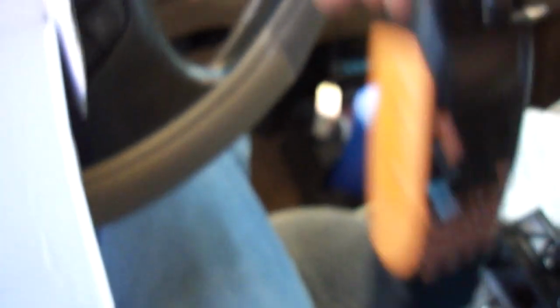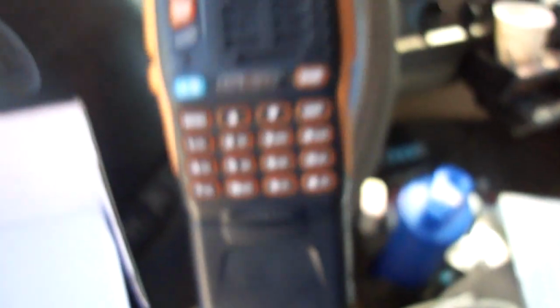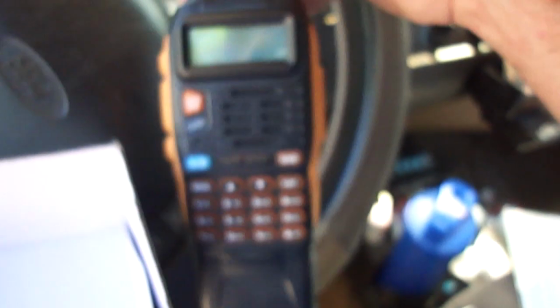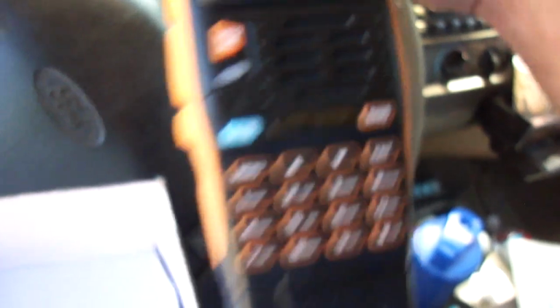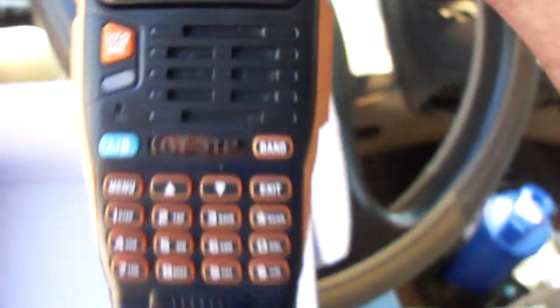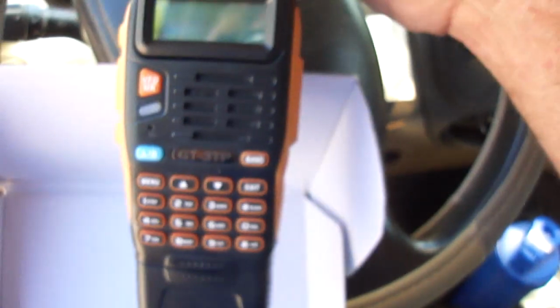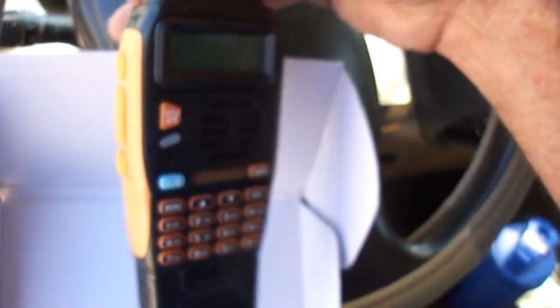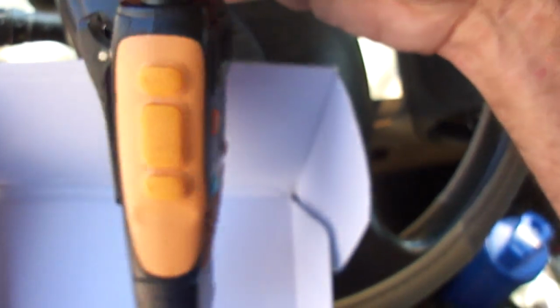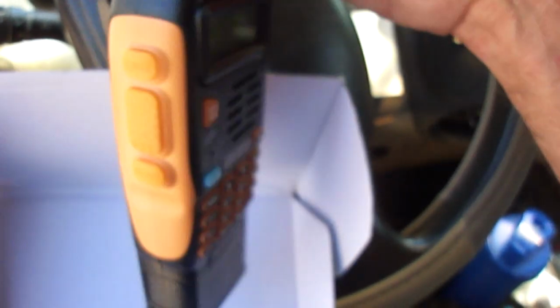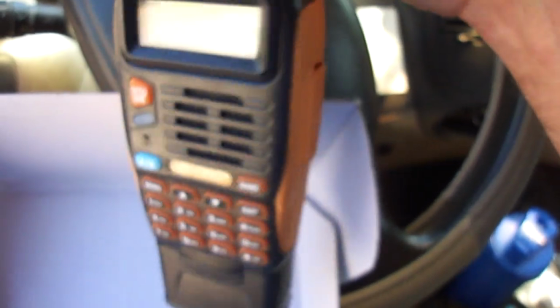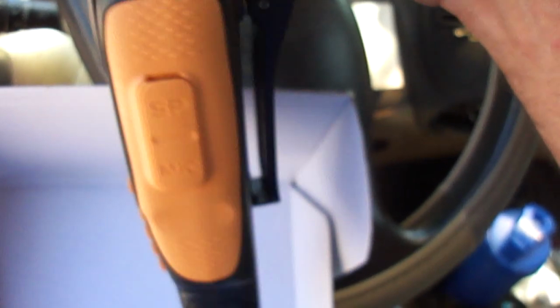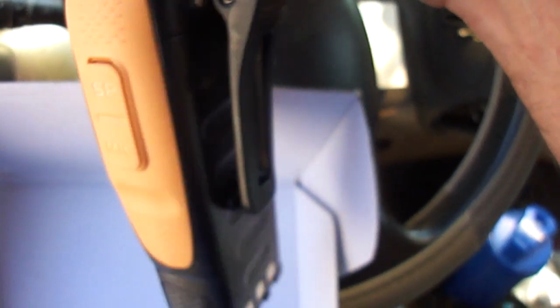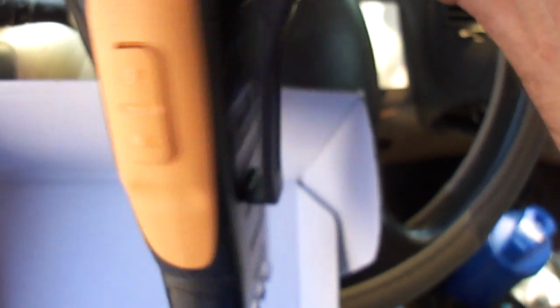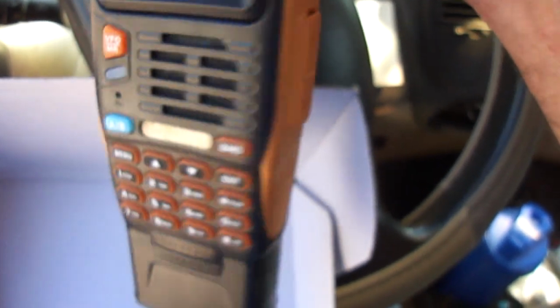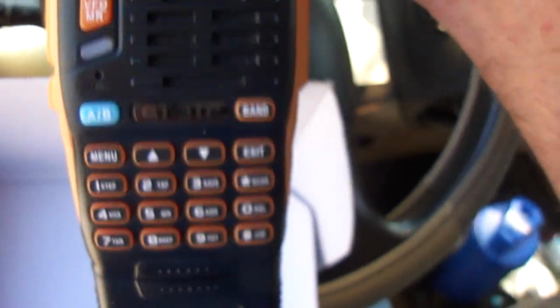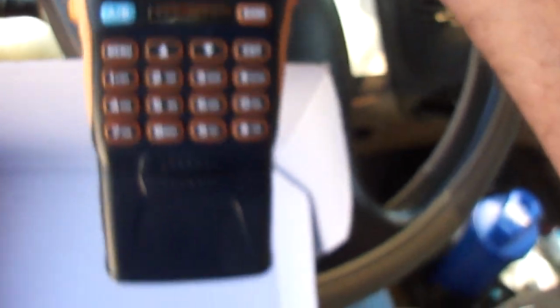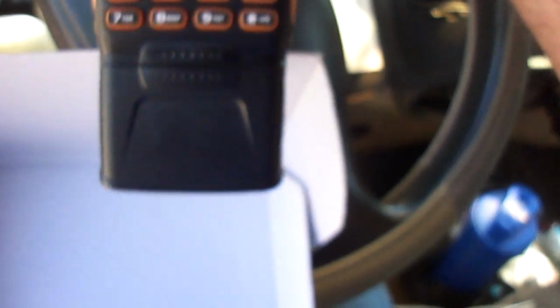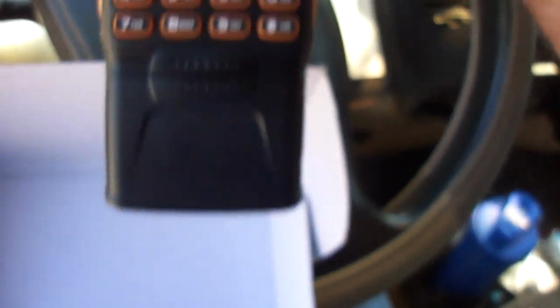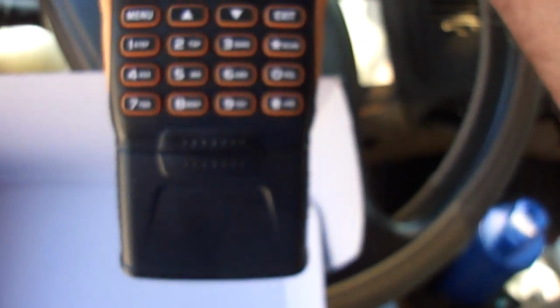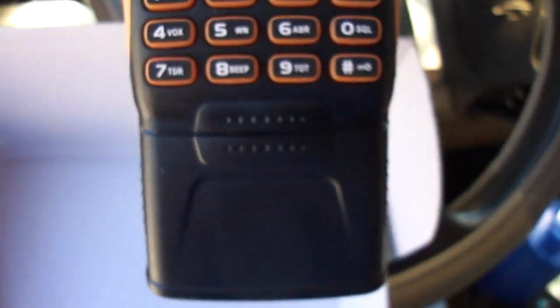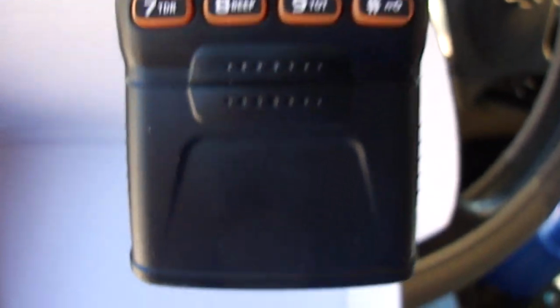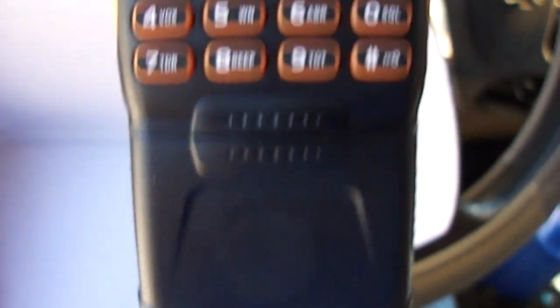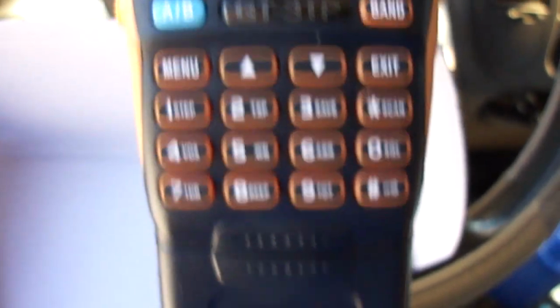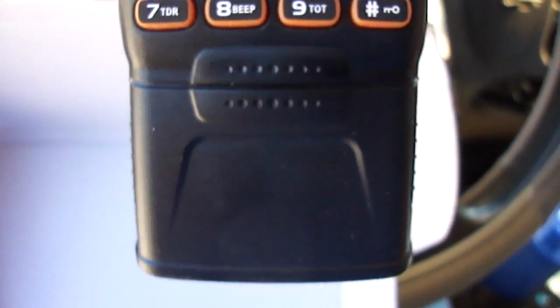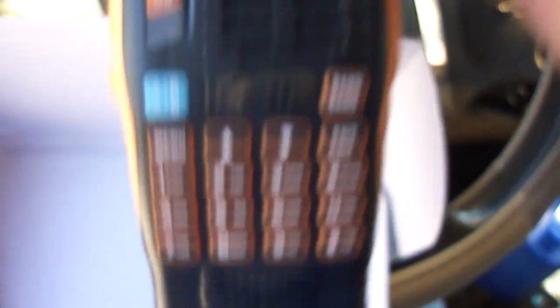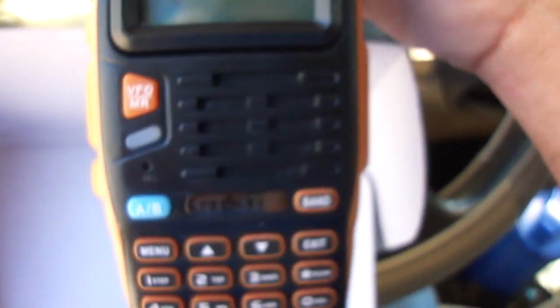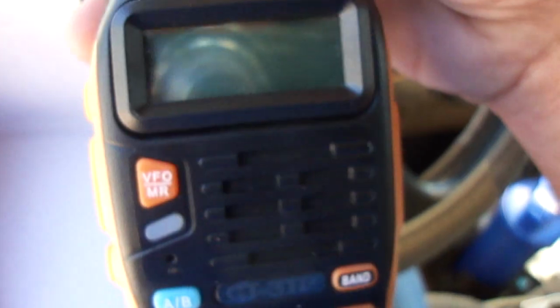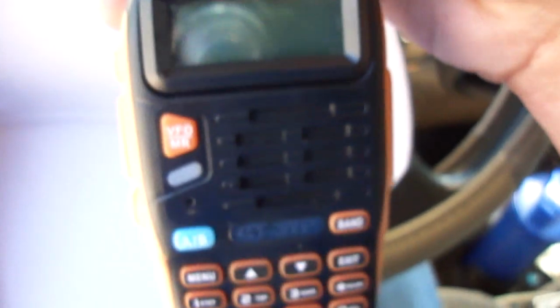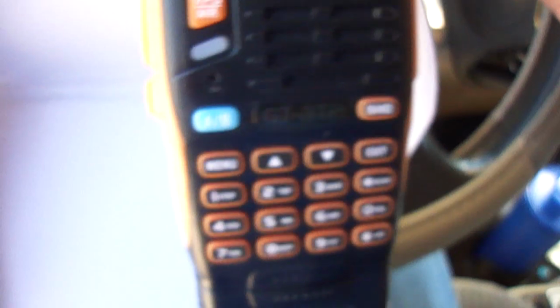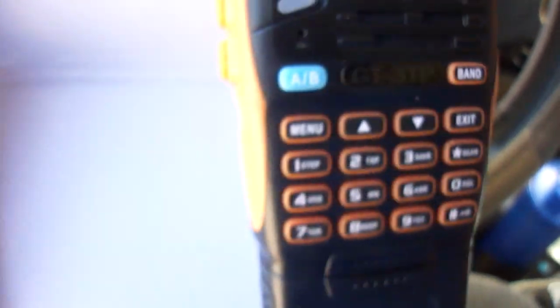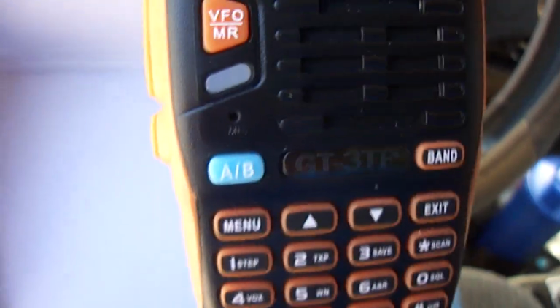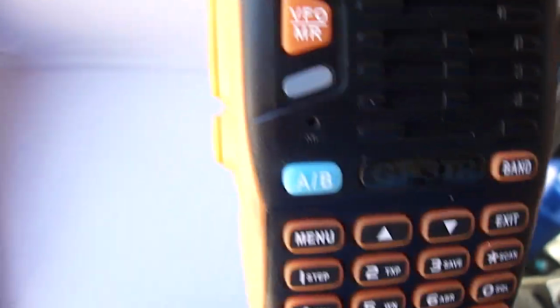Pretty good radio right here — the Baofeng 8 watt. I highly recommend it. I've got two more Baofeng 8 watts in the house with a short battery. This one has the extended battery. I like it. Pretty good radio.